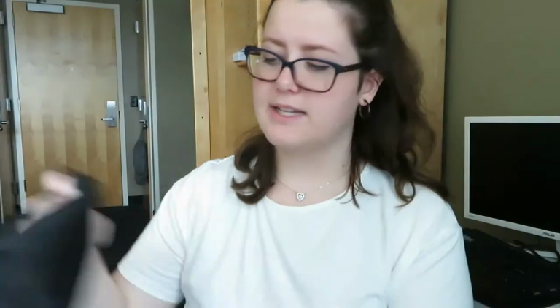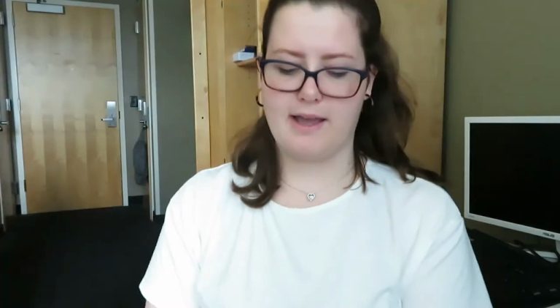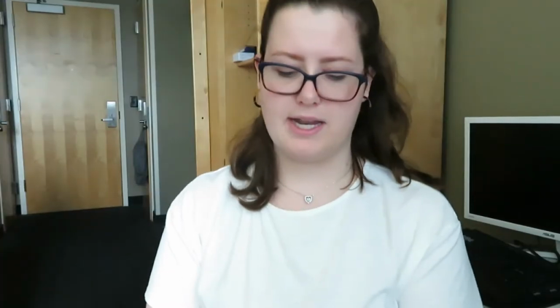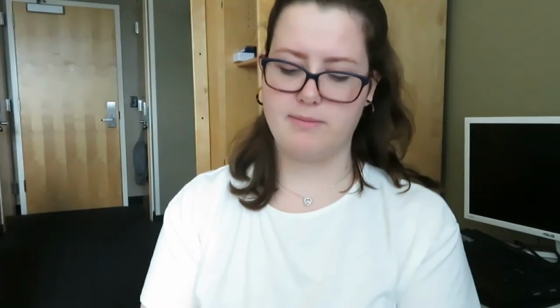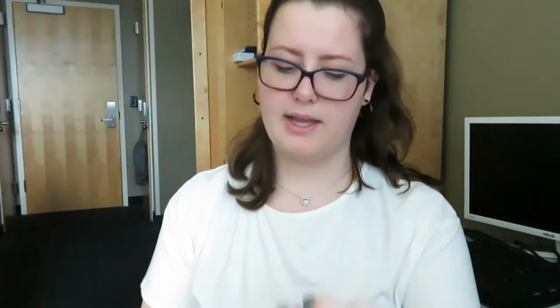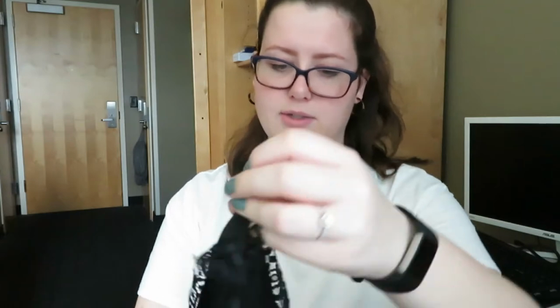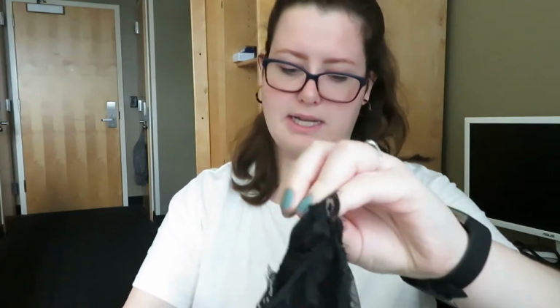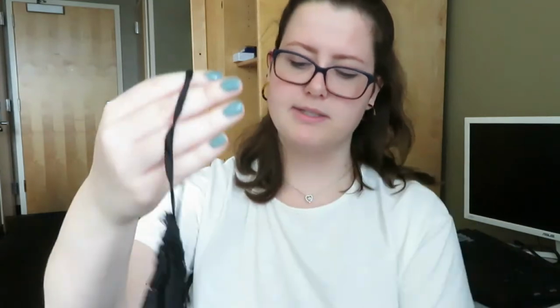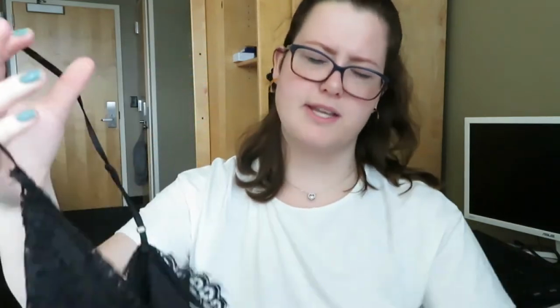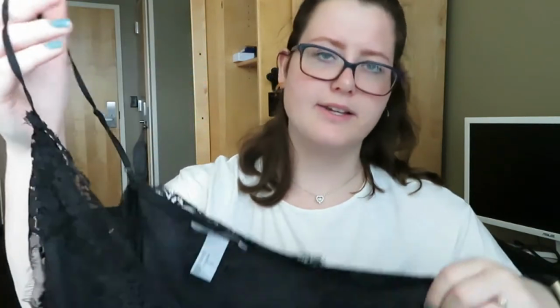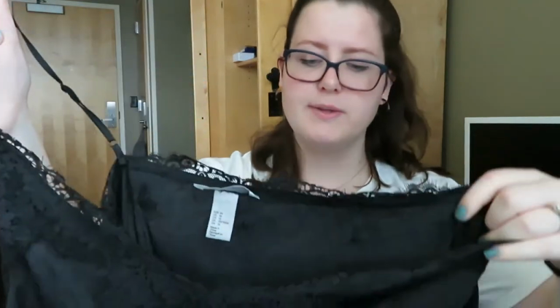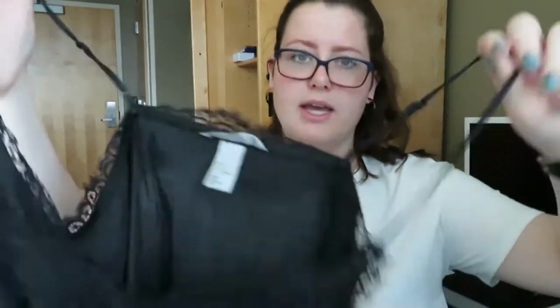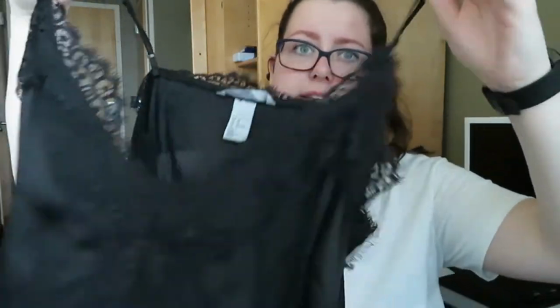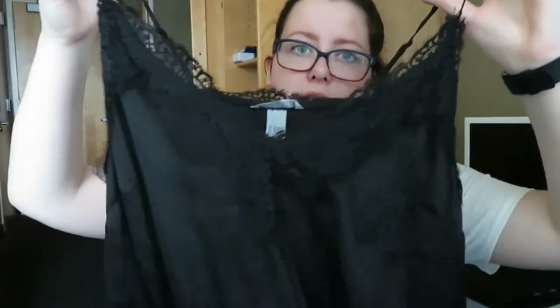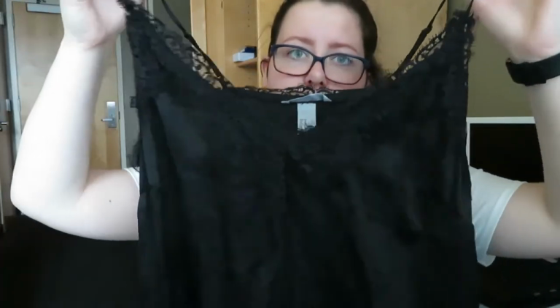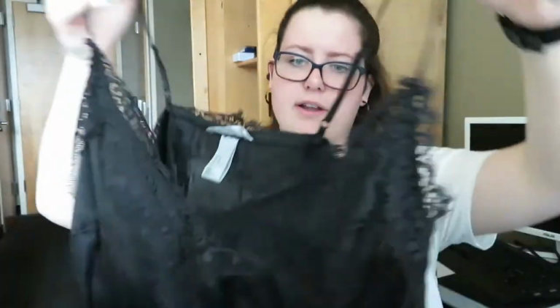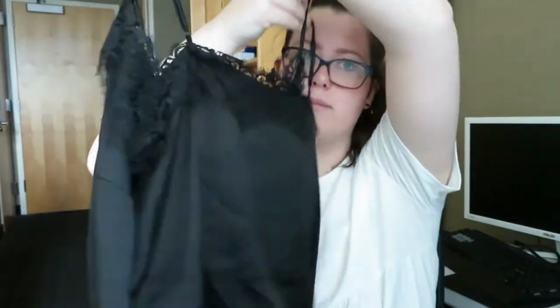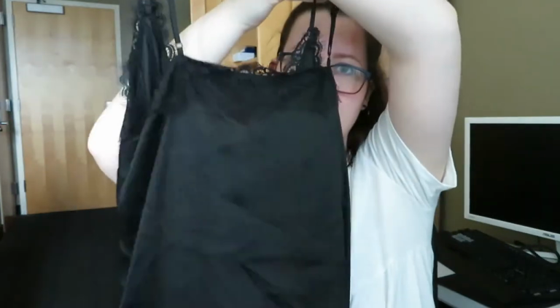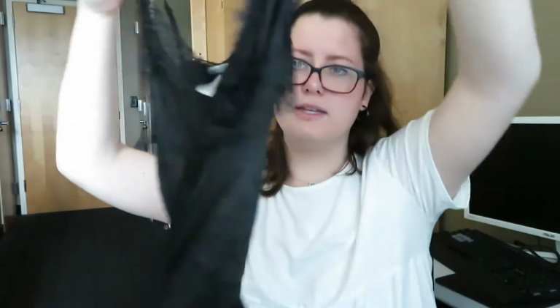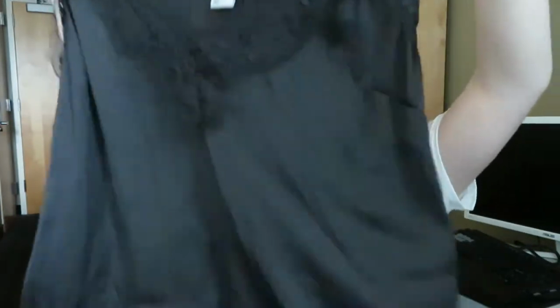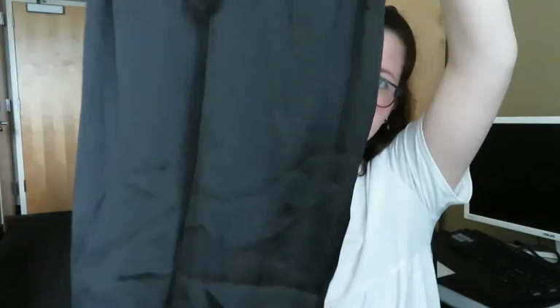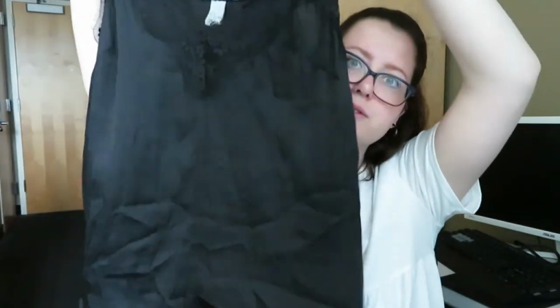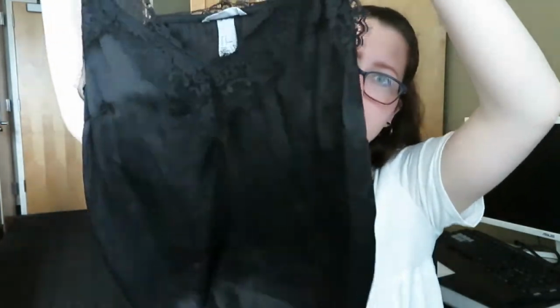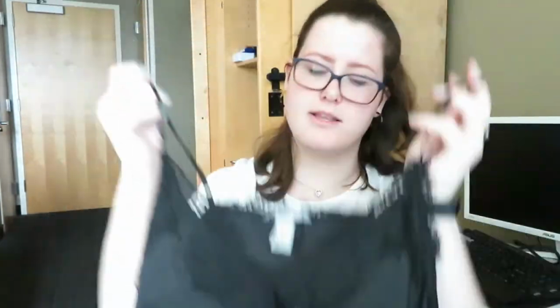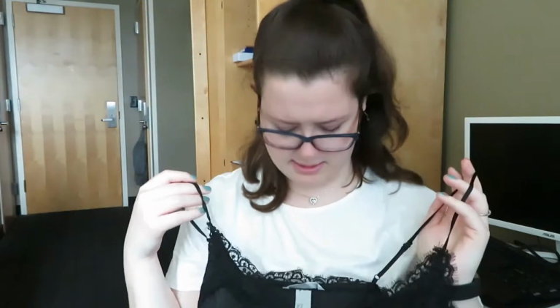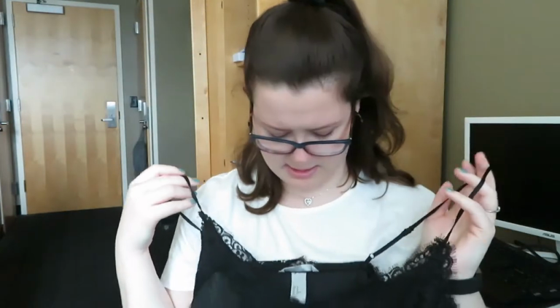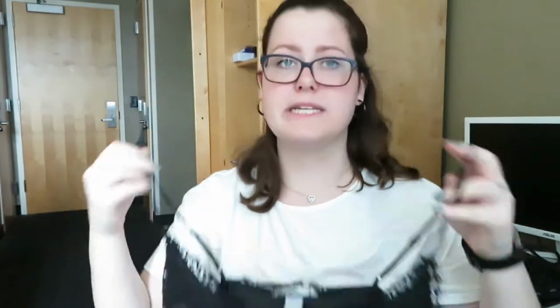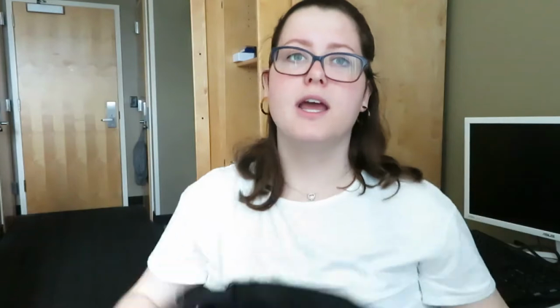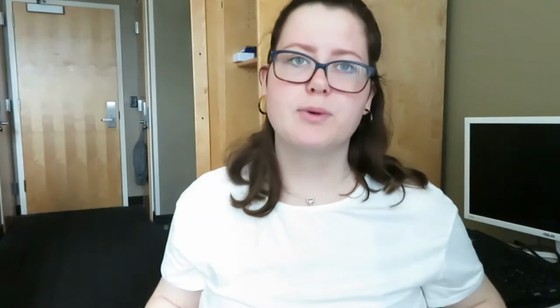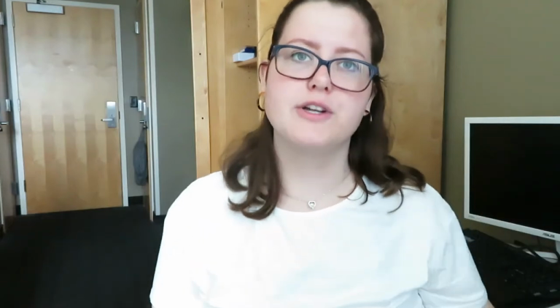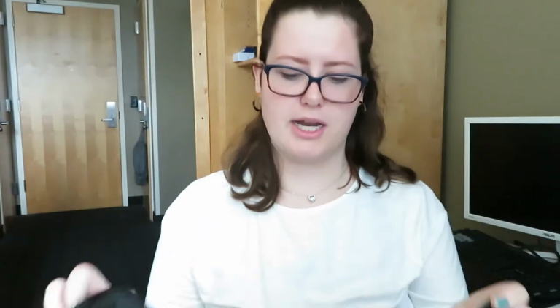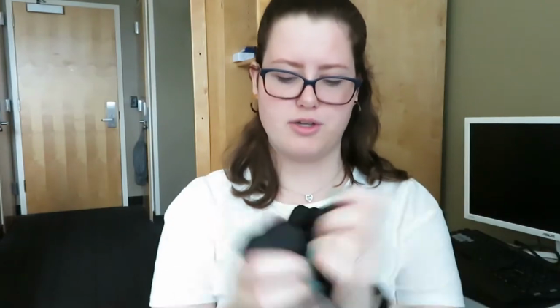Next item I have is an H&M black silk tank top — it's more satin actually. It has lace around the front and the back and this is also $10 in my closet. It's a size 14, more of a large than an extra large.